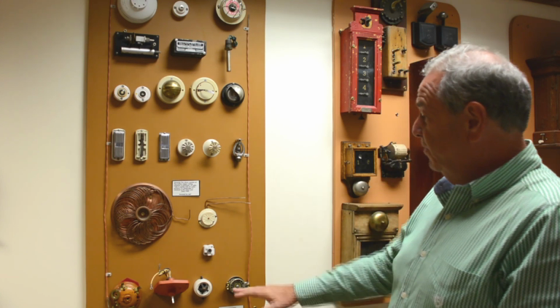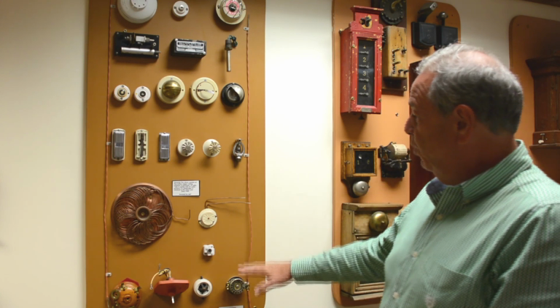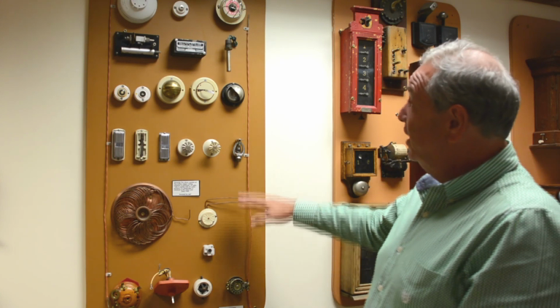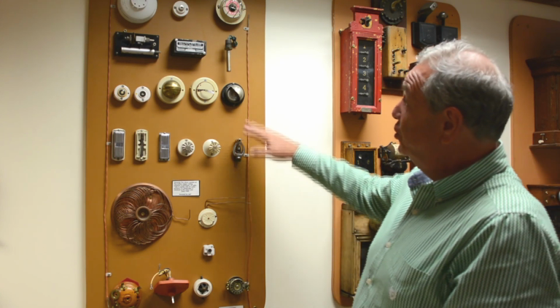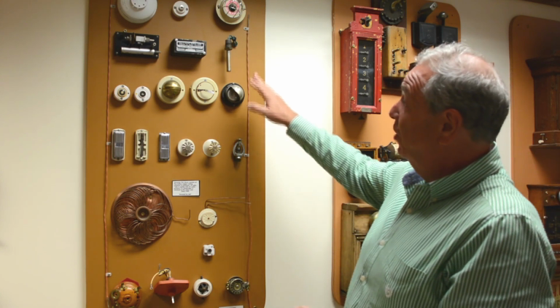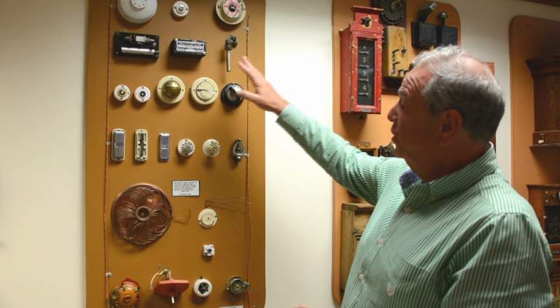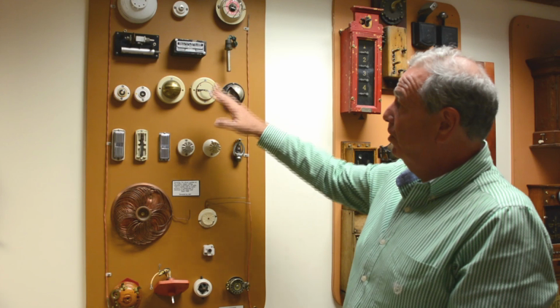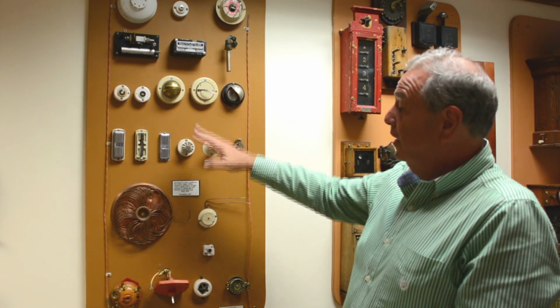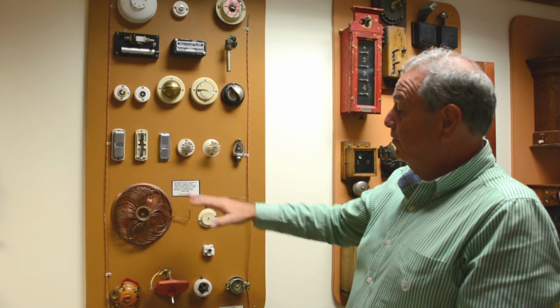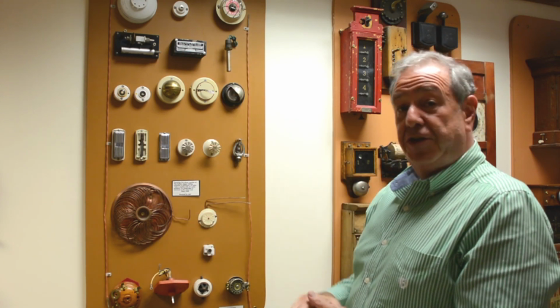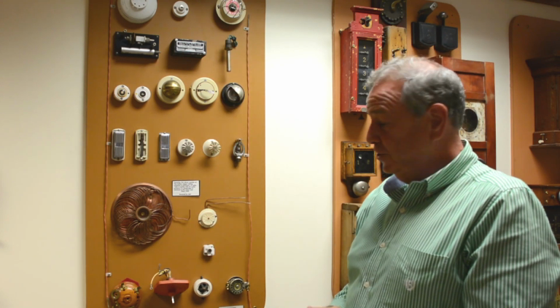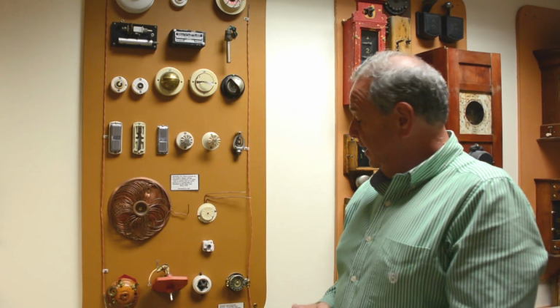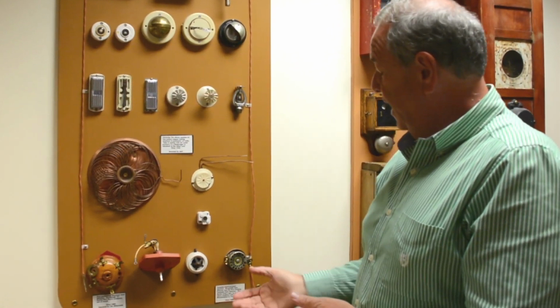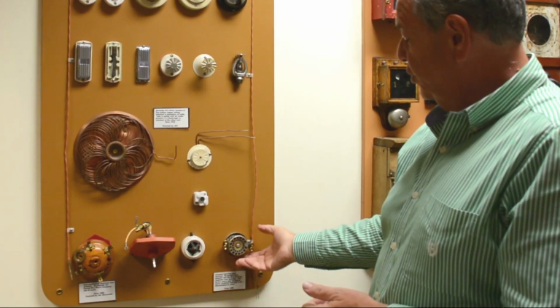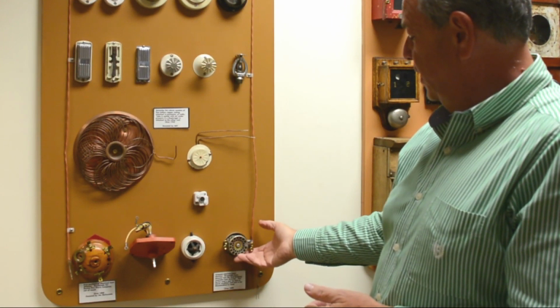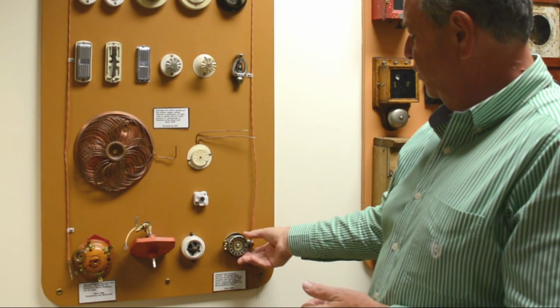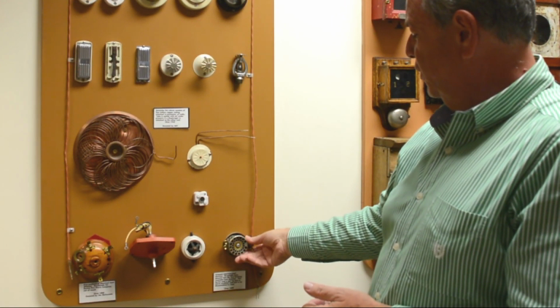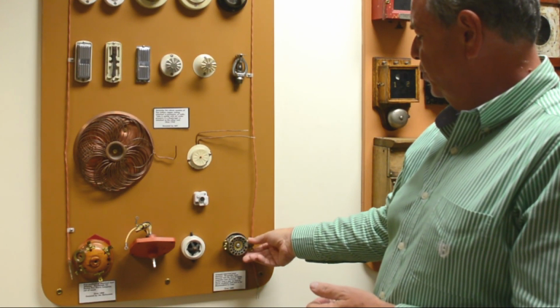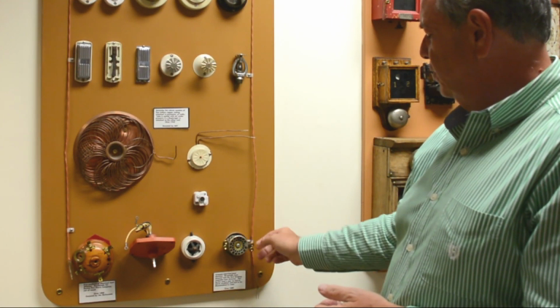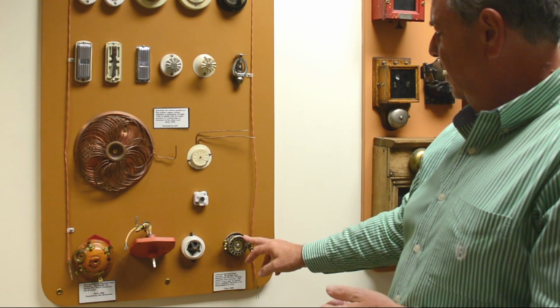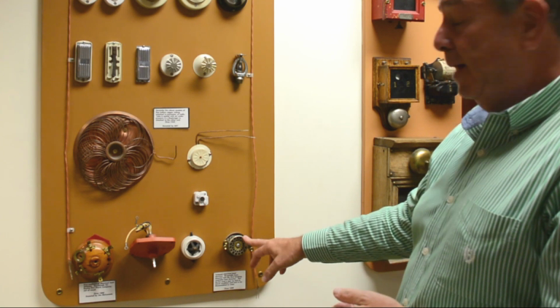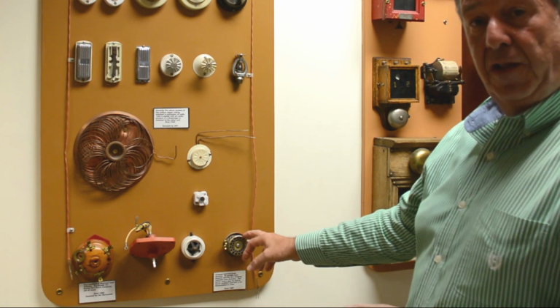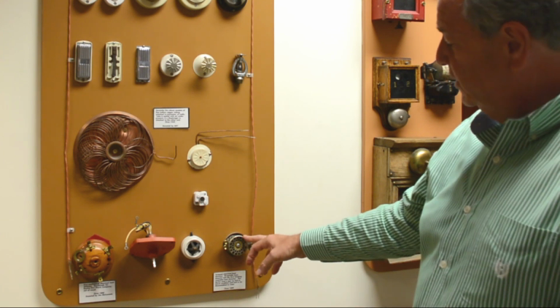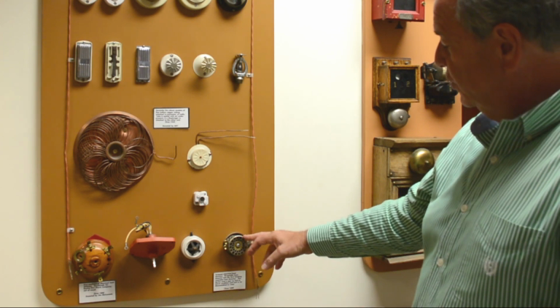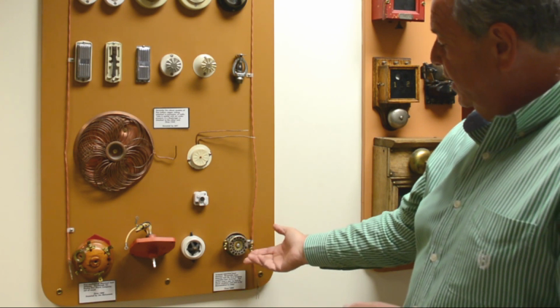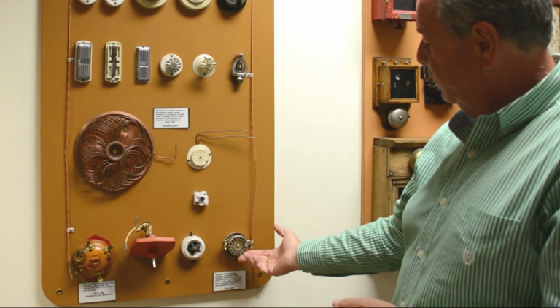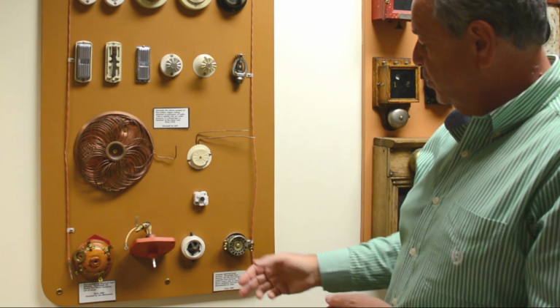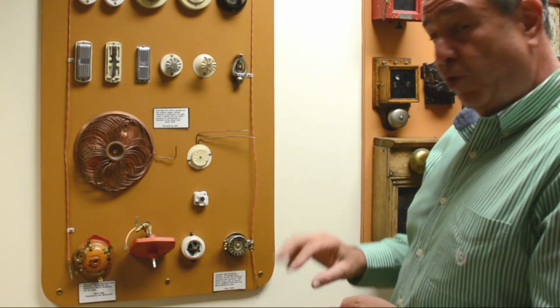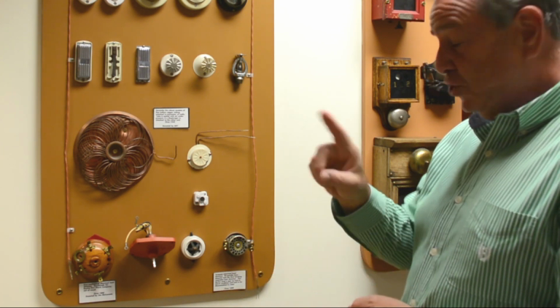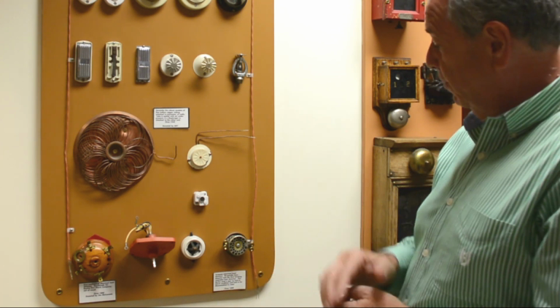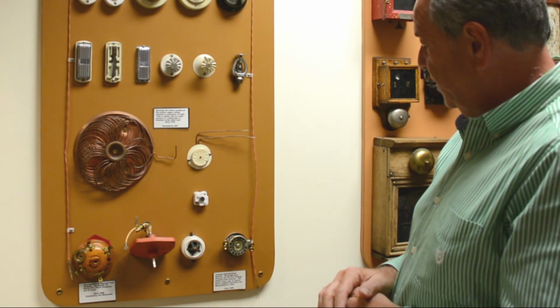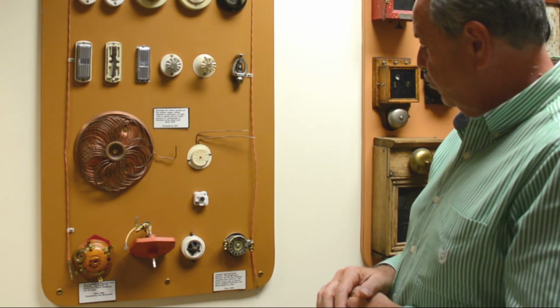This board right here shows a lot of the earlier fire detection, and it actually started here with some of the old Thompson bimetallic heat detectors. This device was nothing more than a circular bimetallic strip.